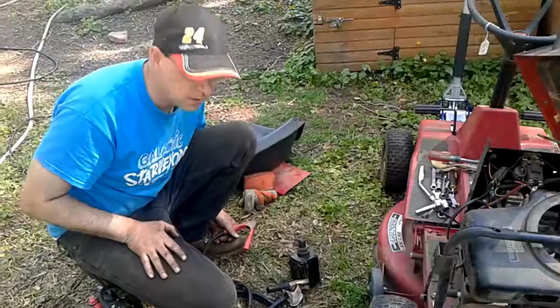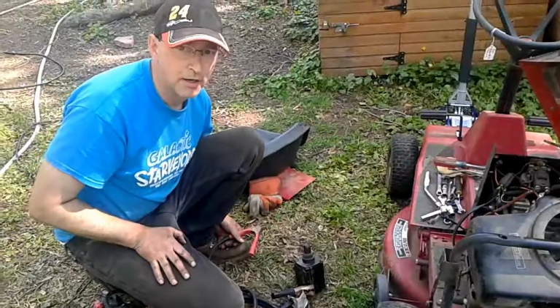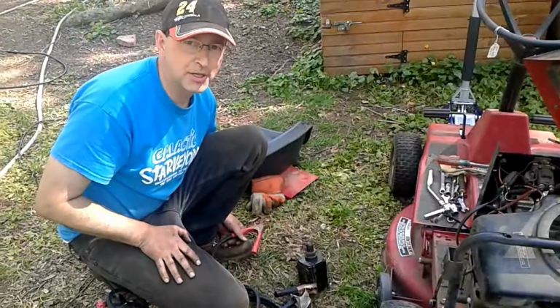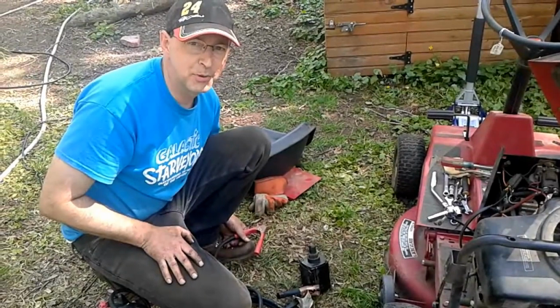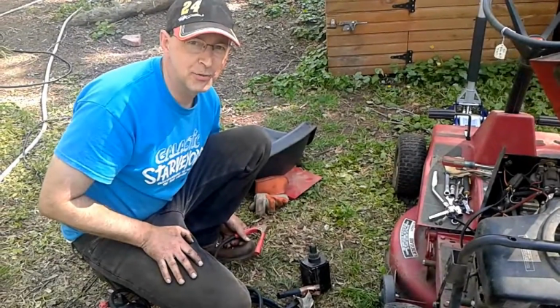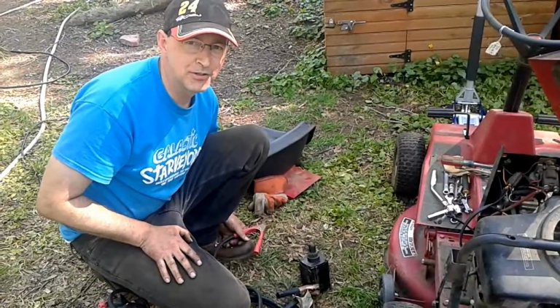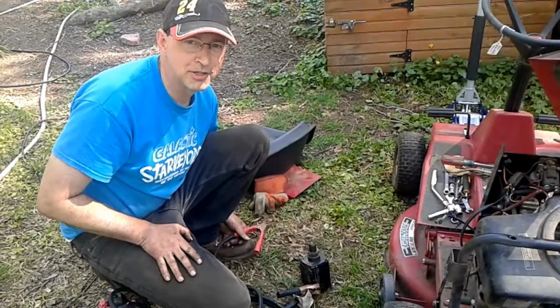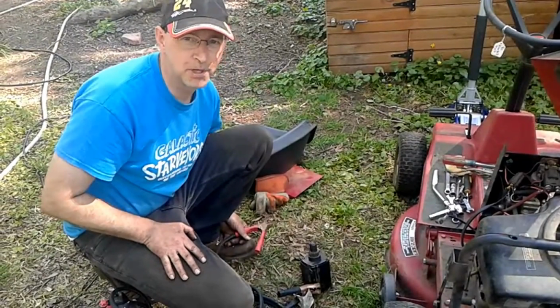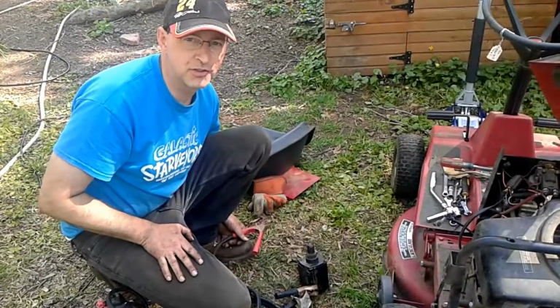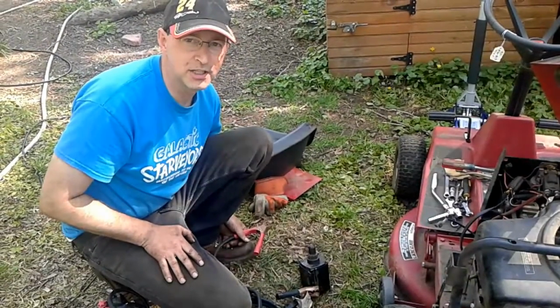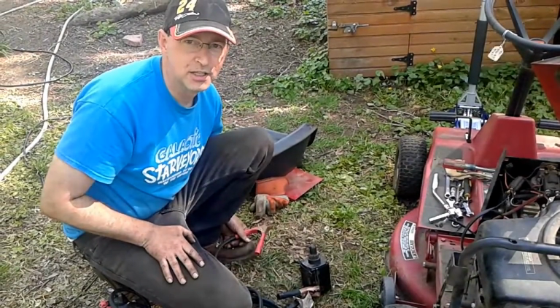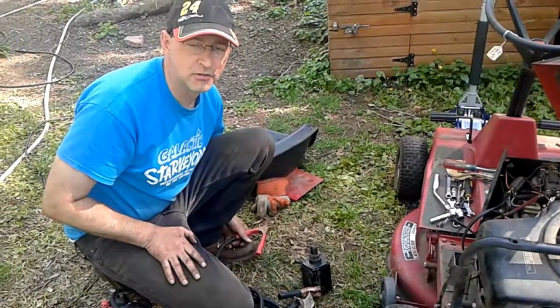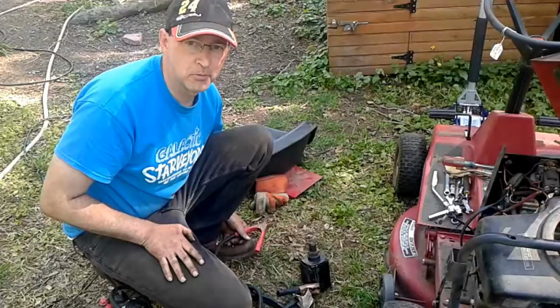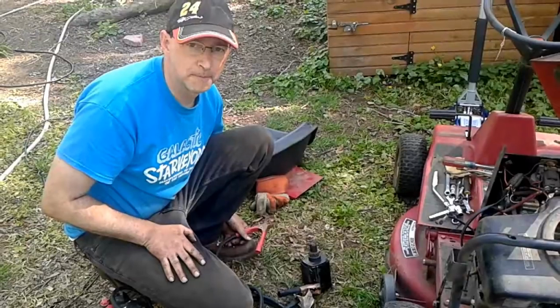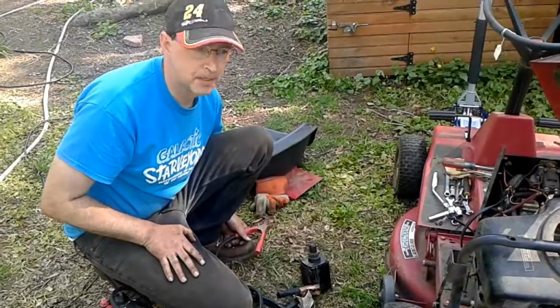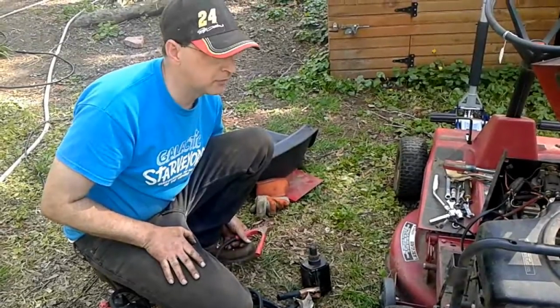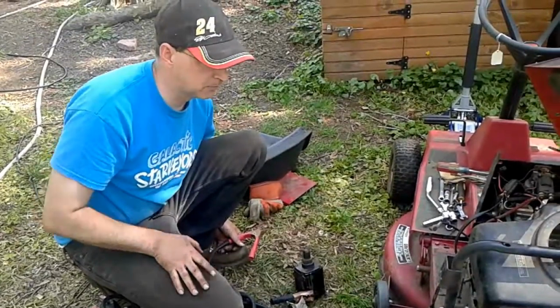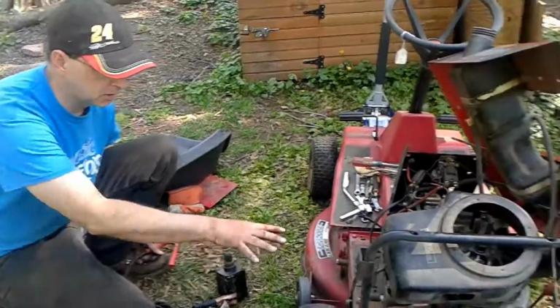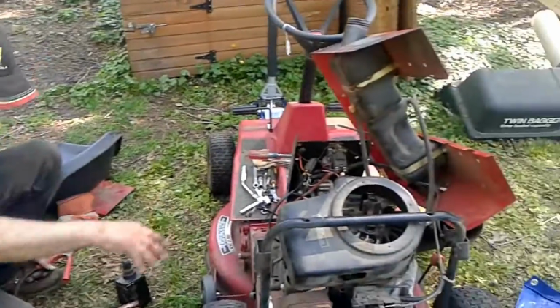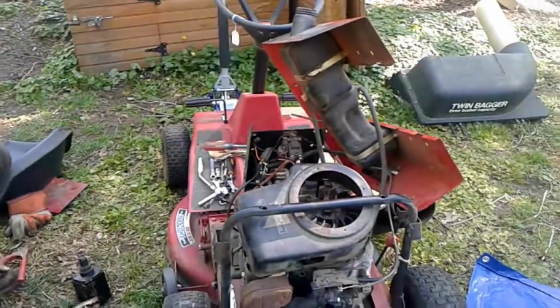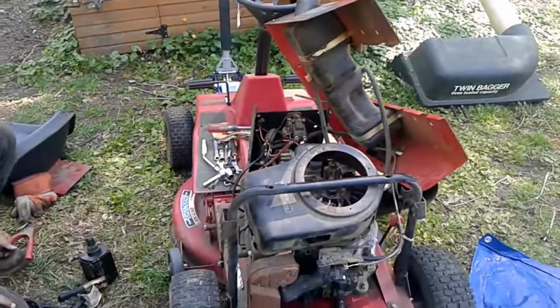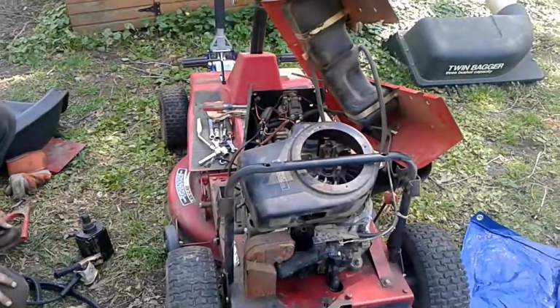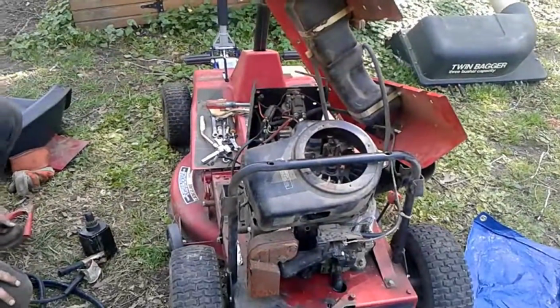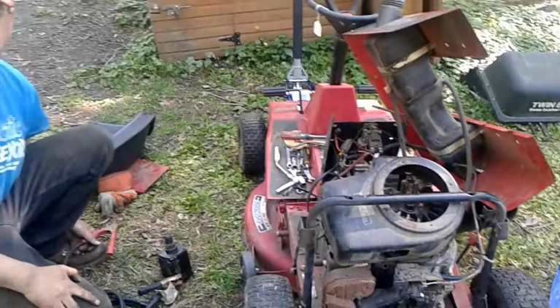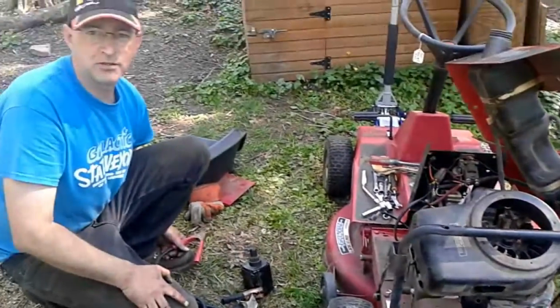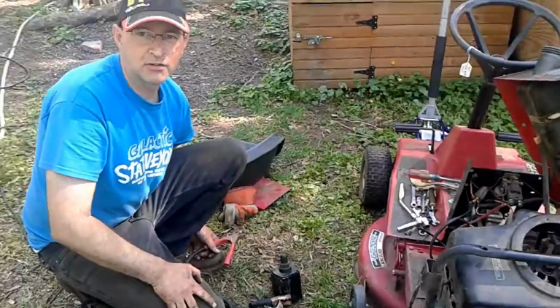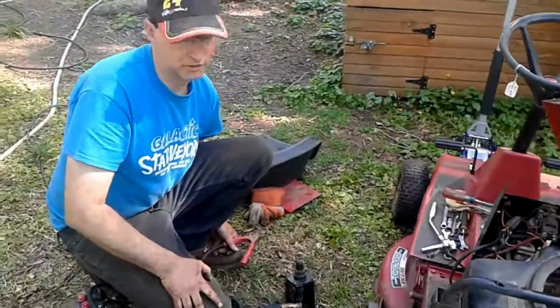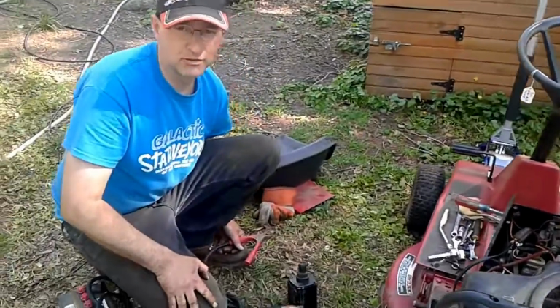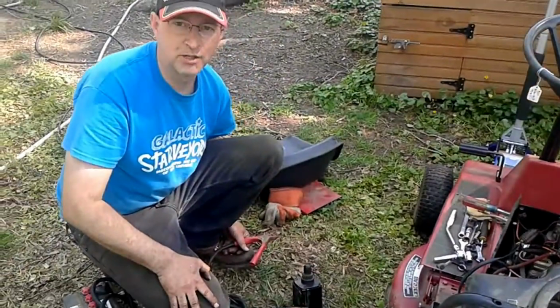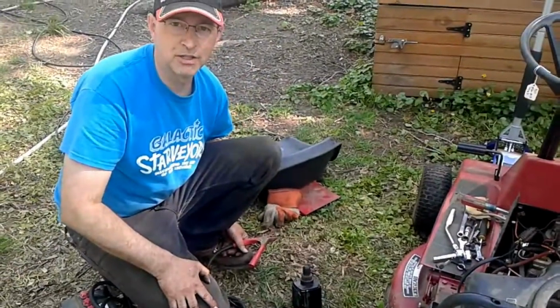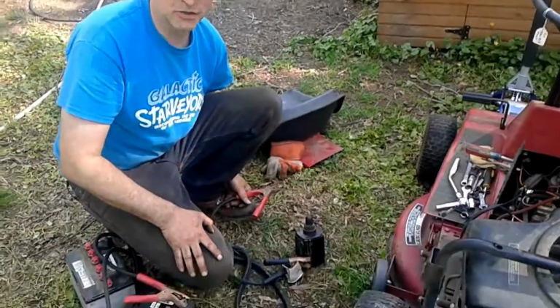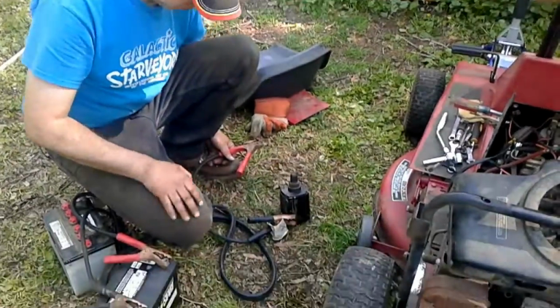I'm Buck WSR Weezer. Today we're bench testing a starter motor off this Tecumseh motor. The only thing about this bench test is there is no bench — it's just the ground.